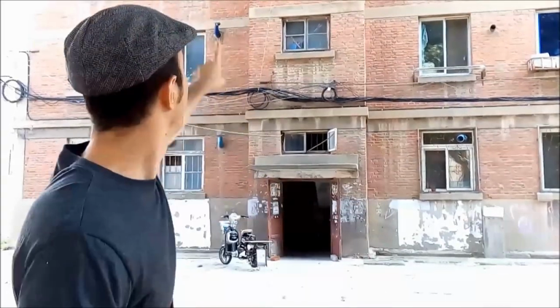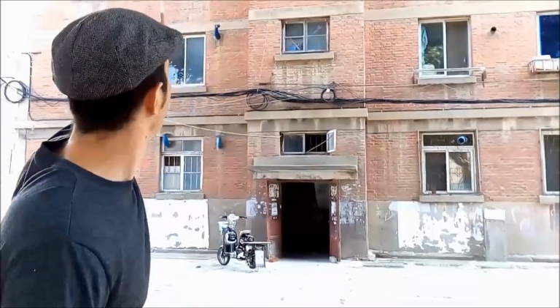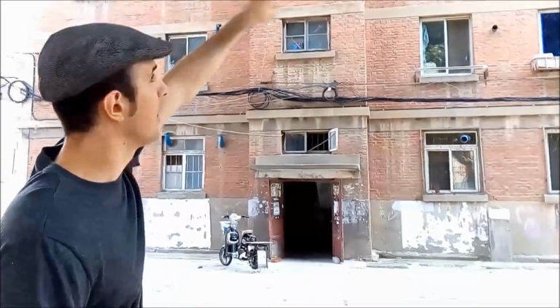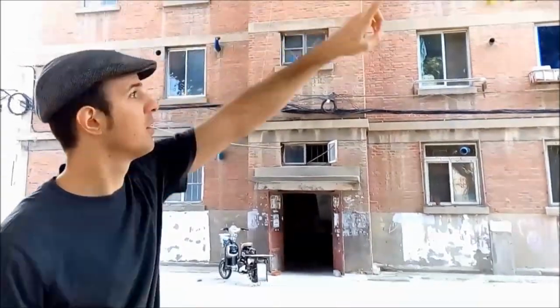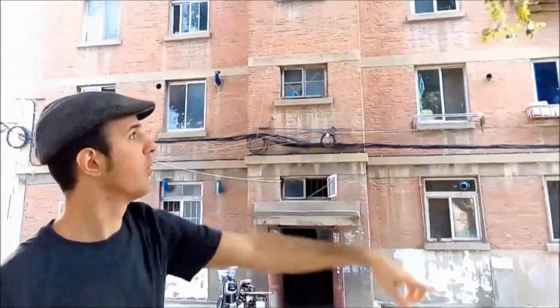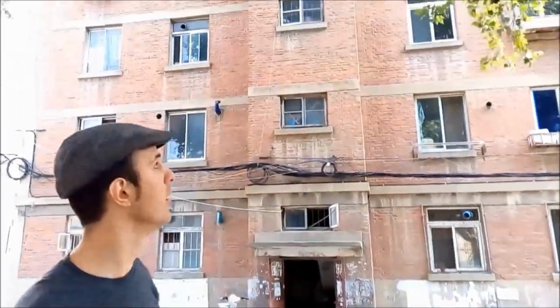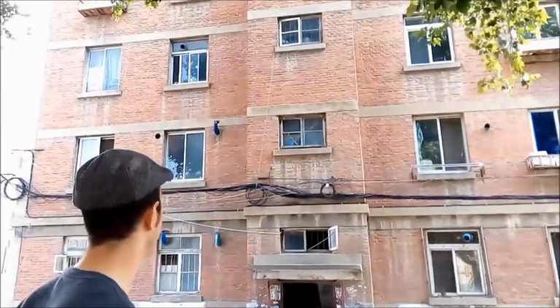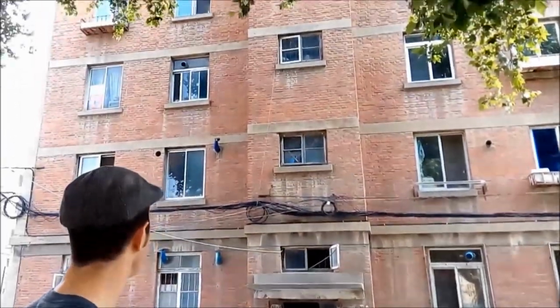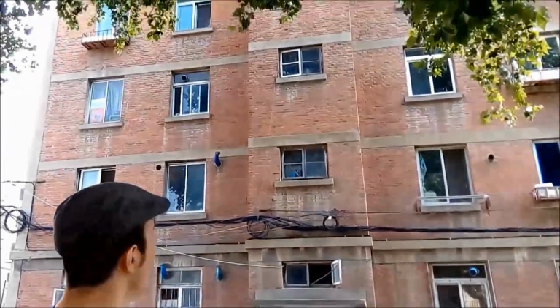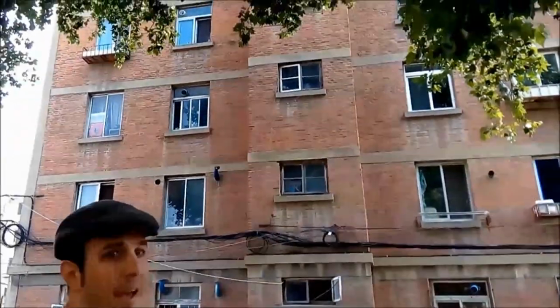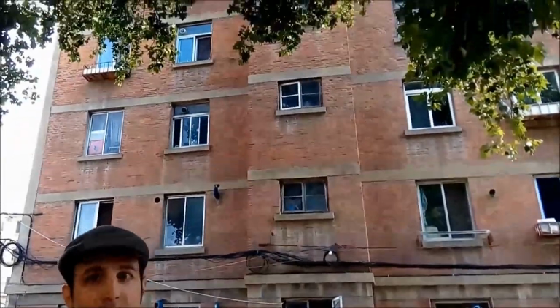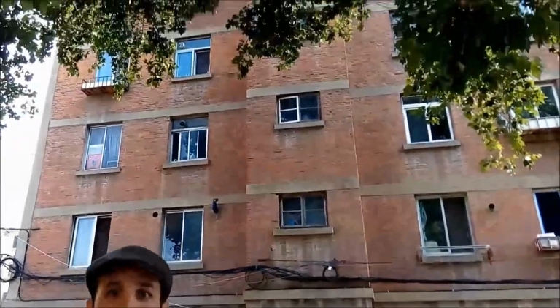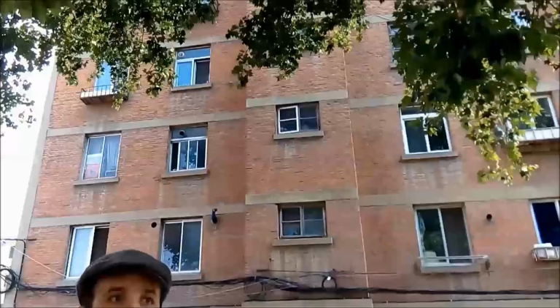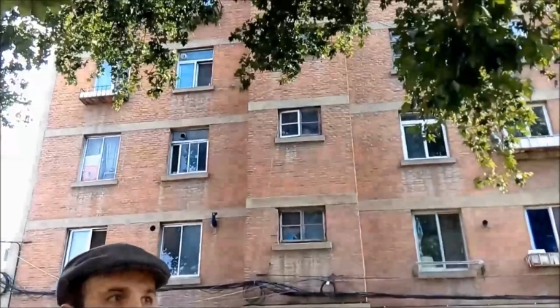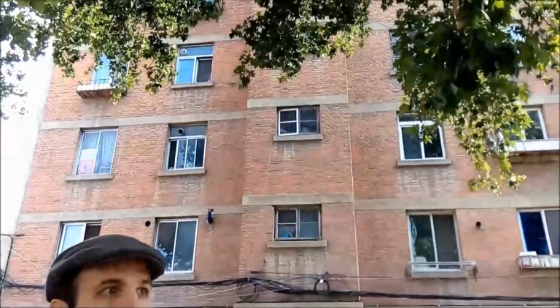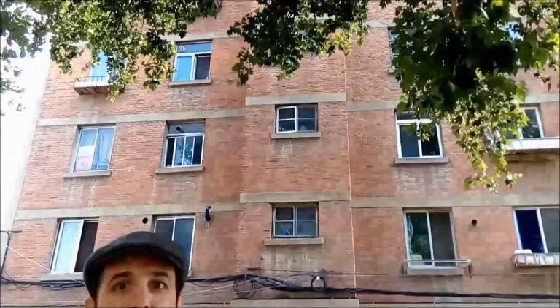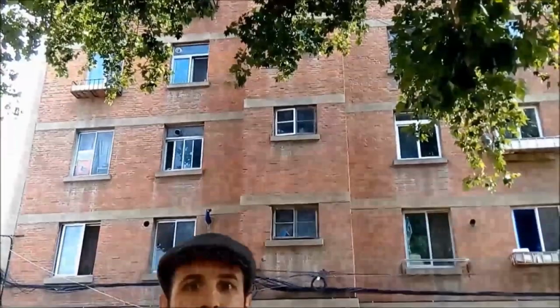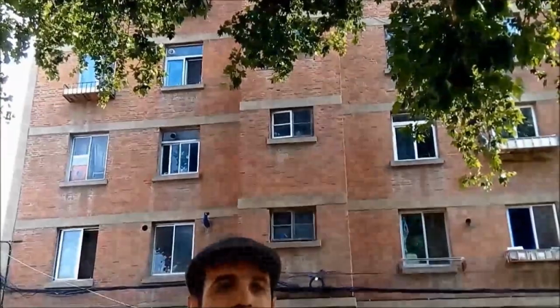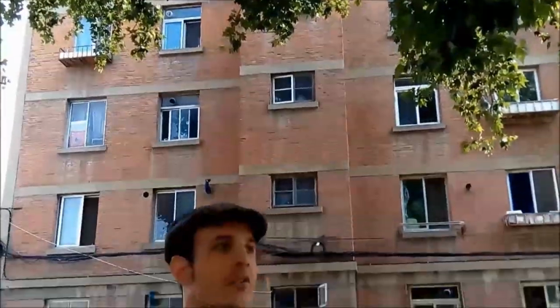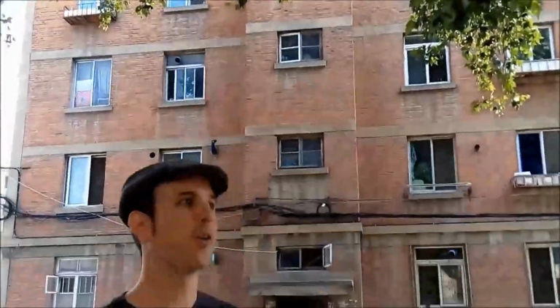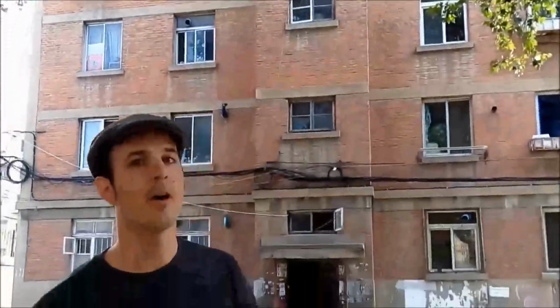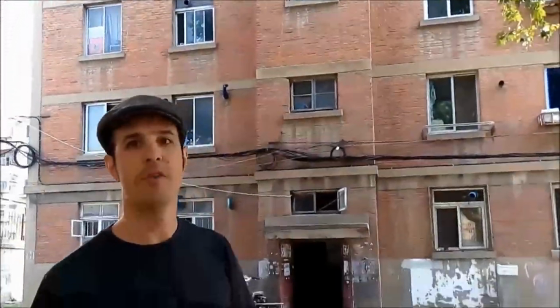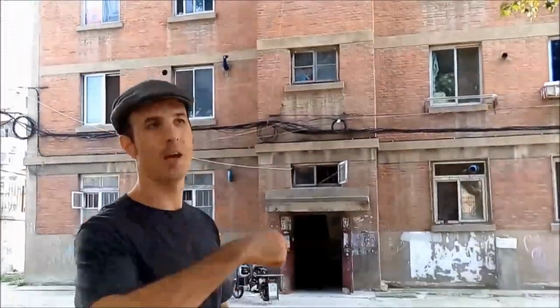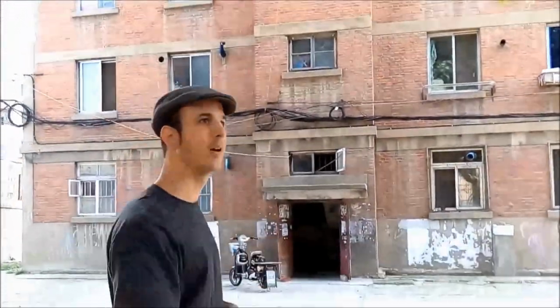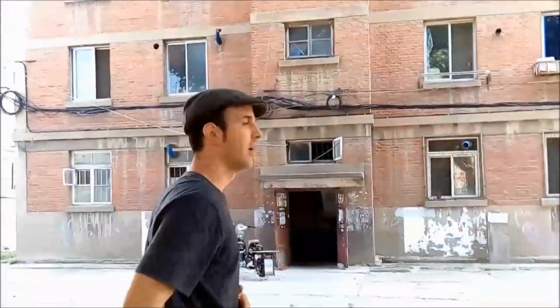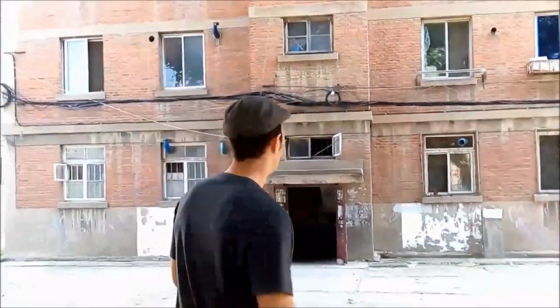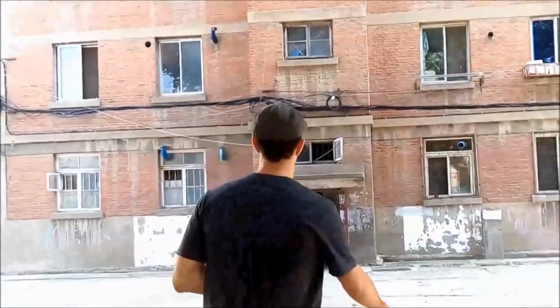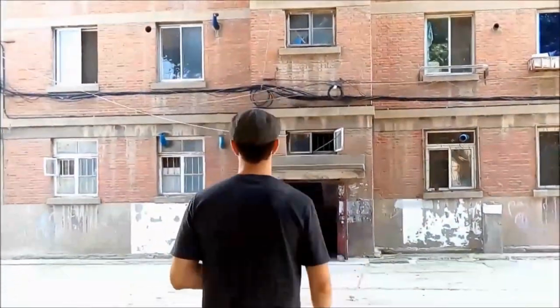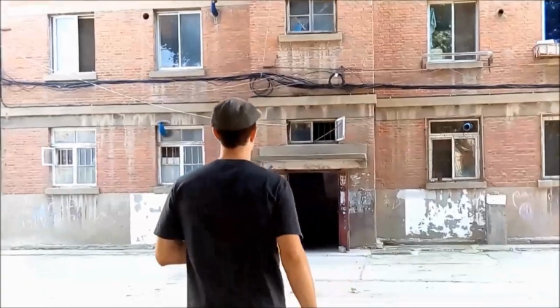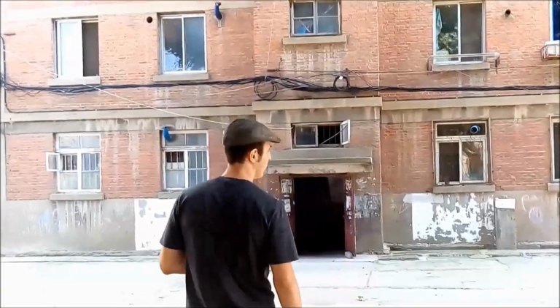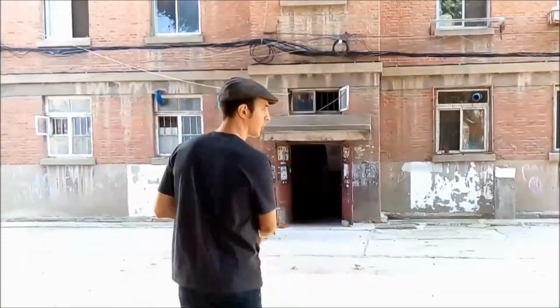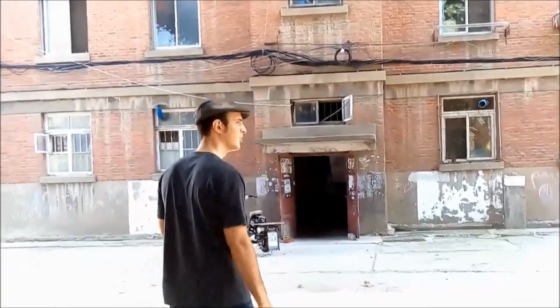This is the apartment block where I live right here, and lucky me, I'm on the fifth floor. Come on, follow me up and I'll give you a look around.